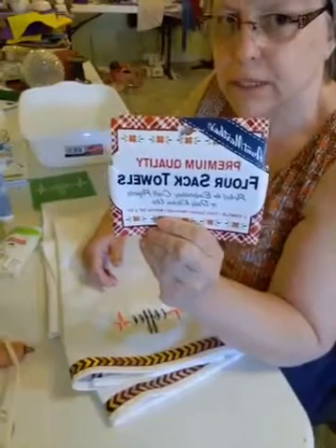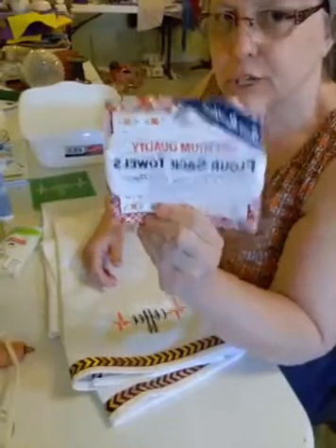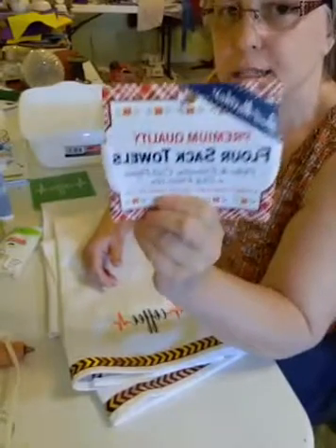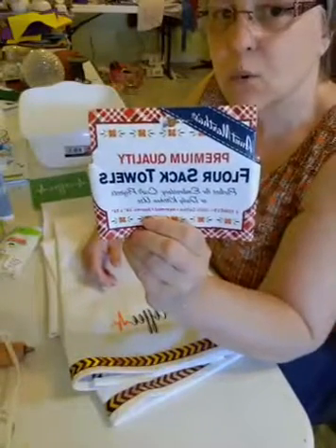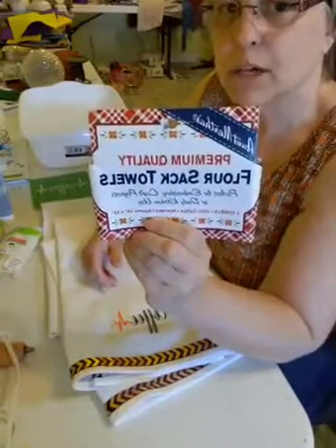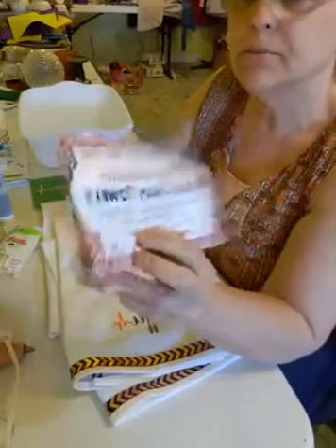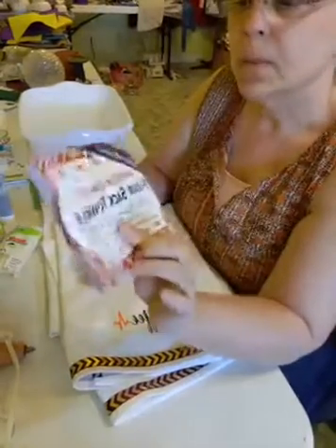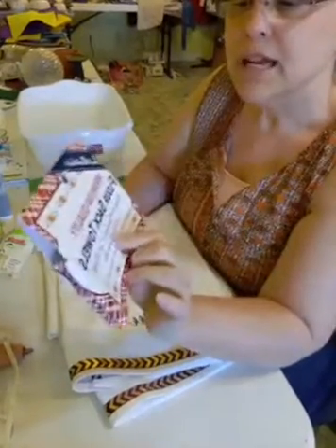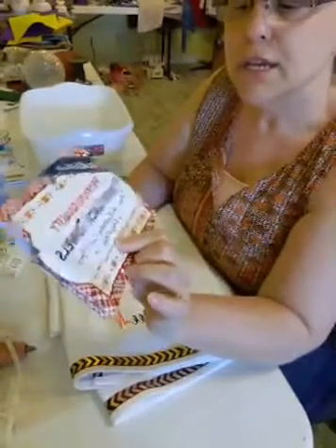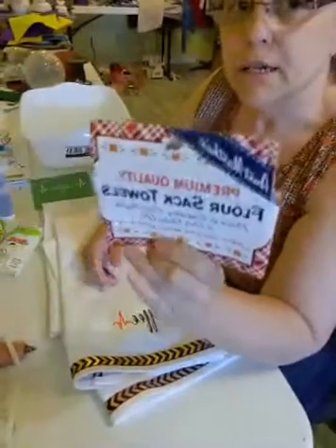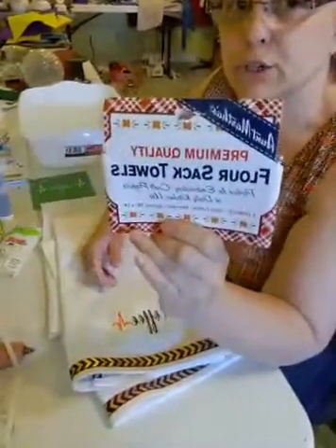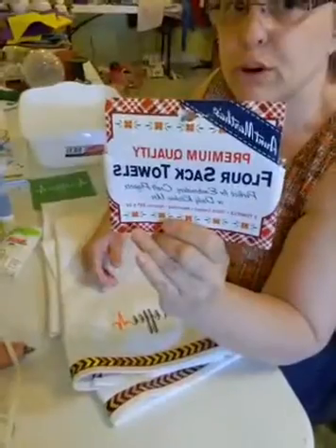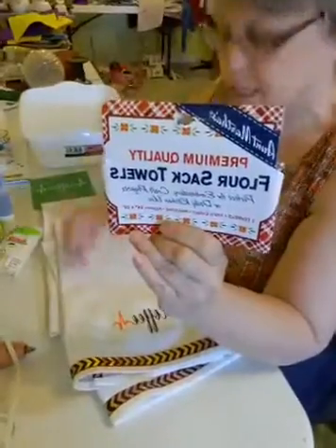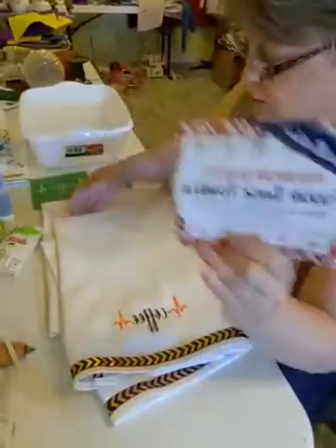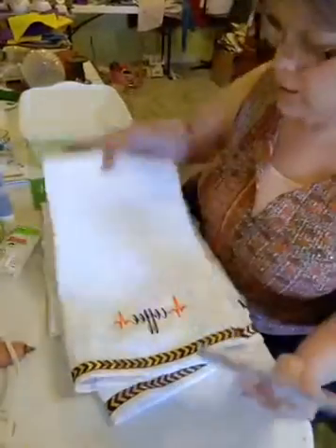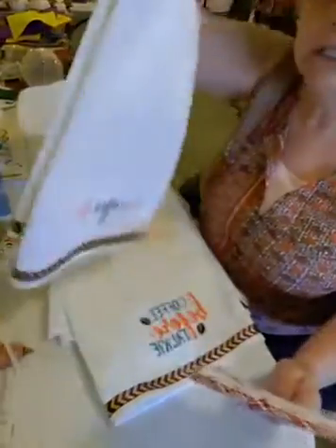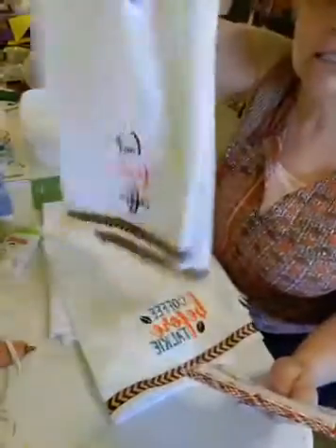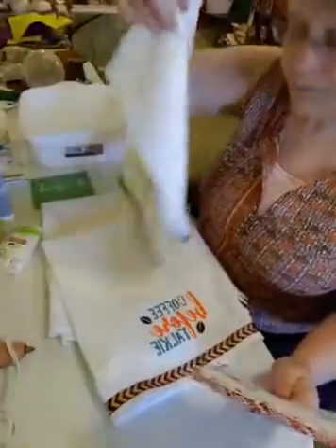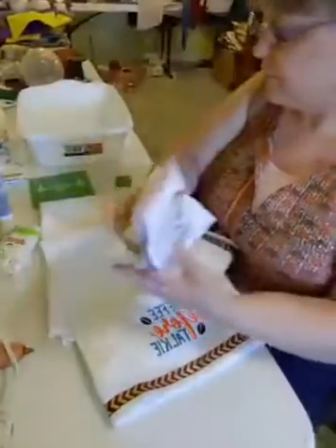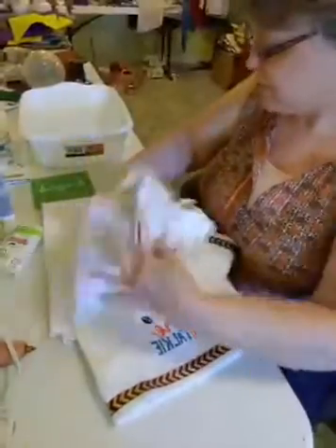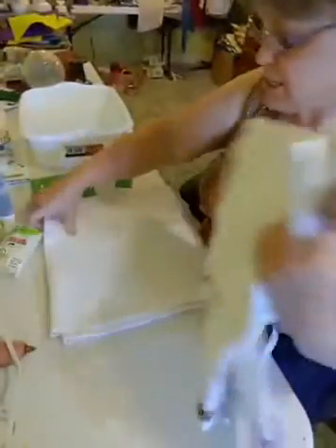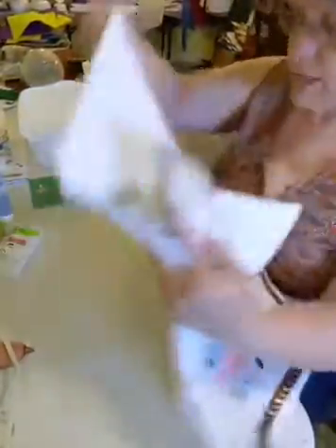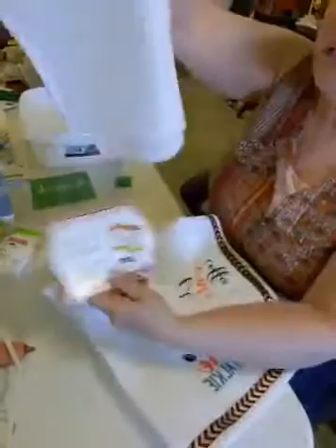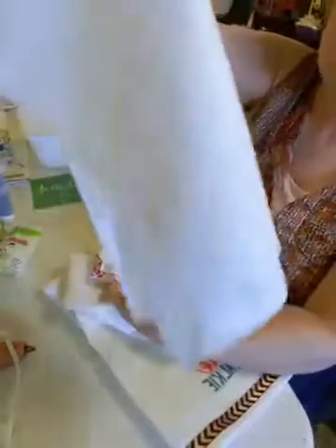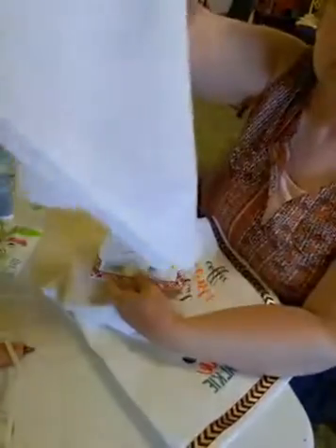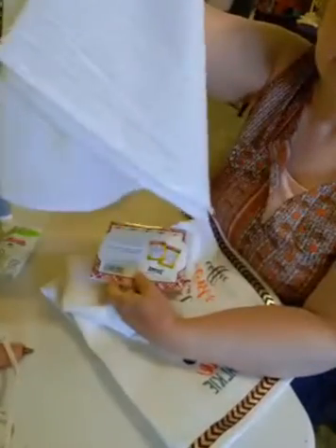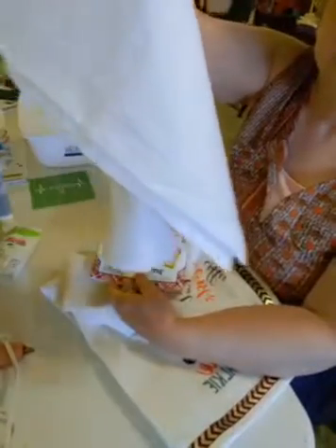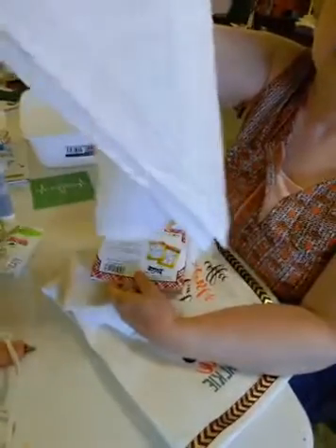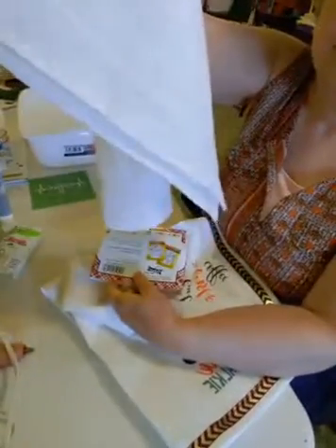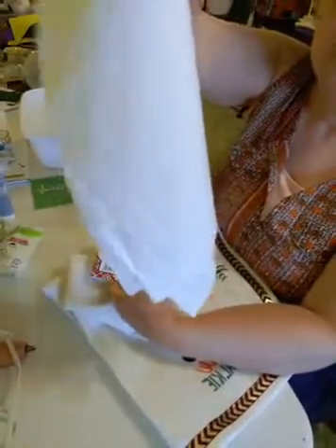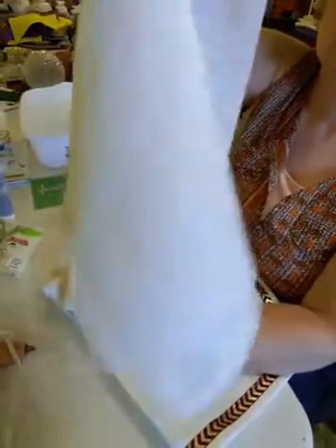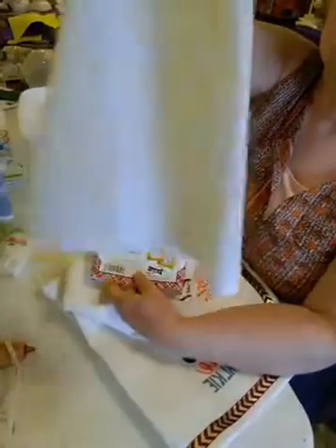You can get these at Walmart and you get two of the towels like this — they come like this — and I think they're about $5, something like that.